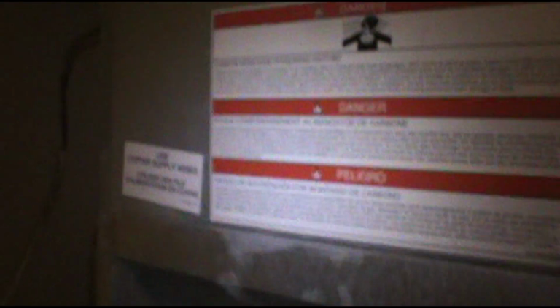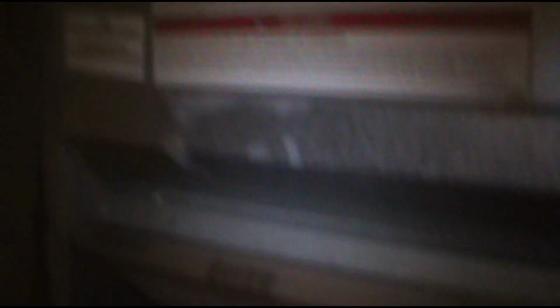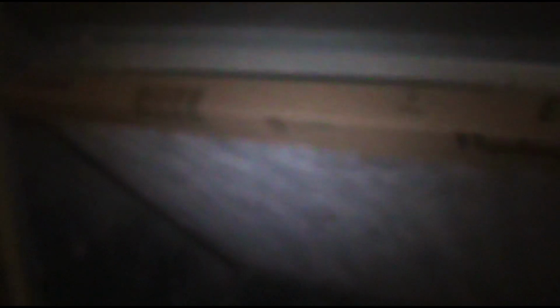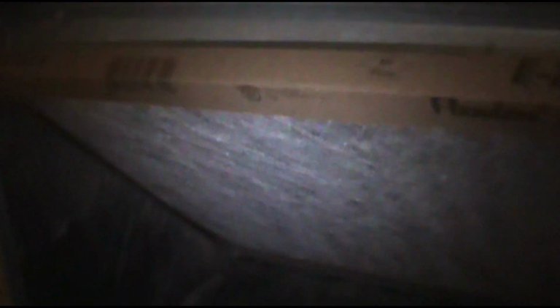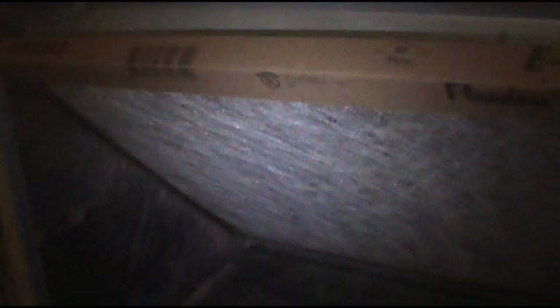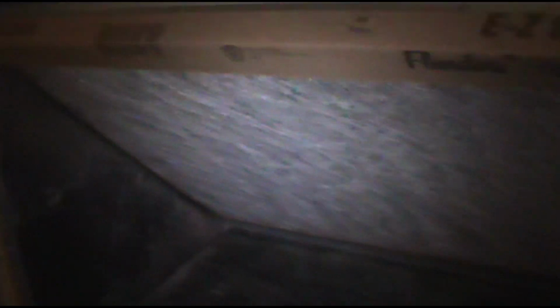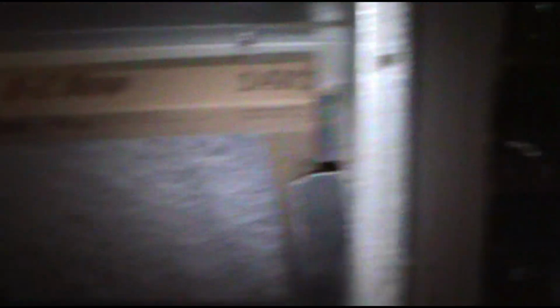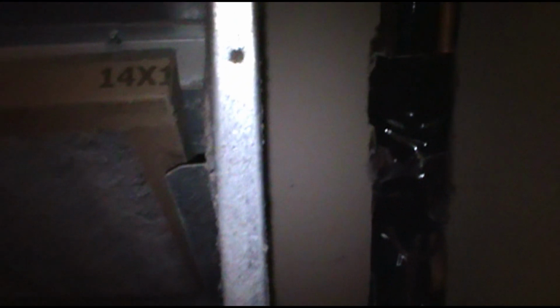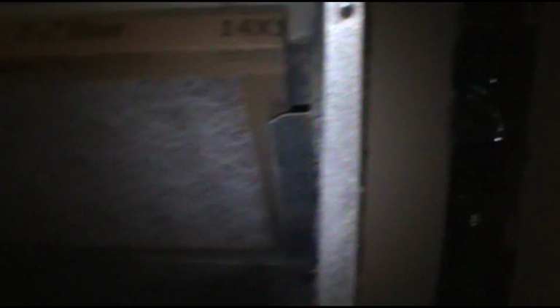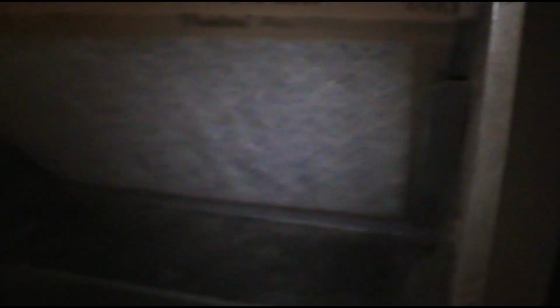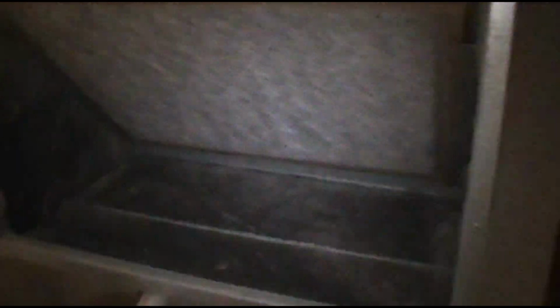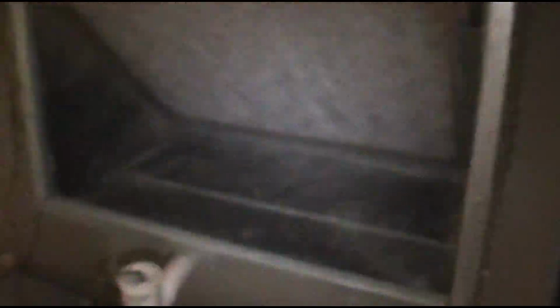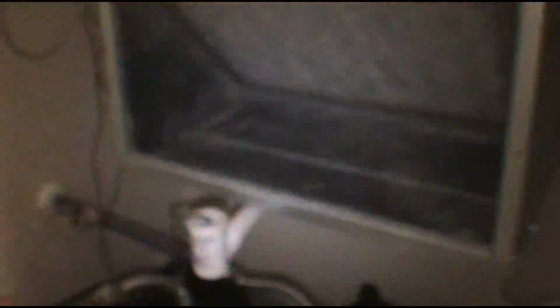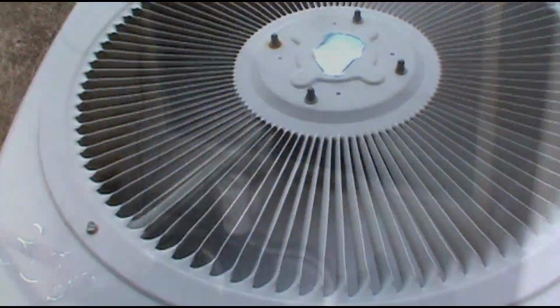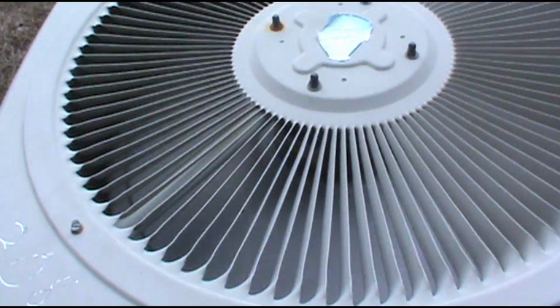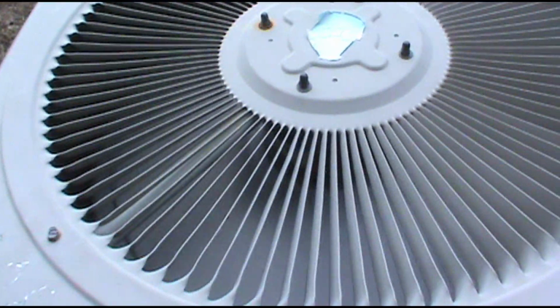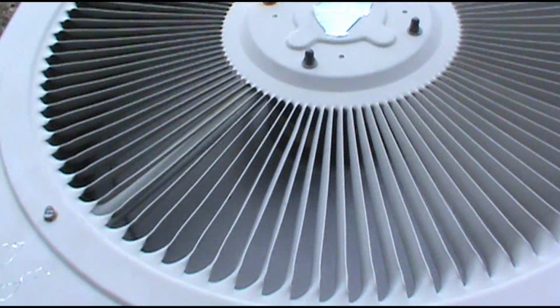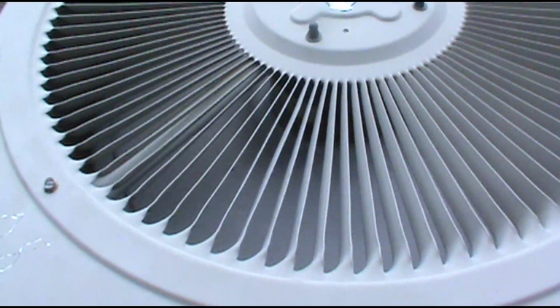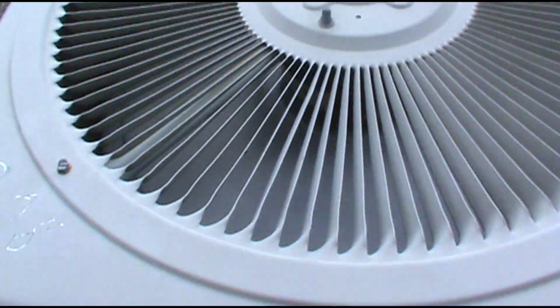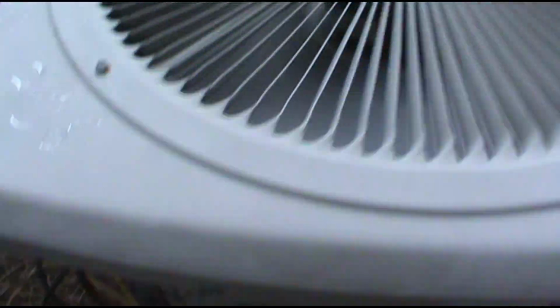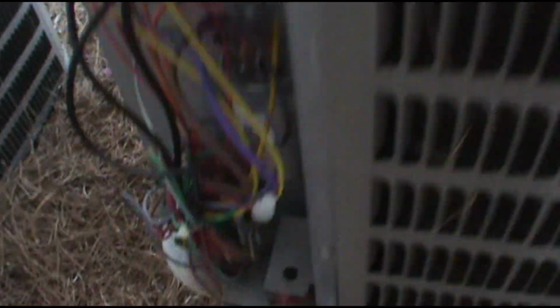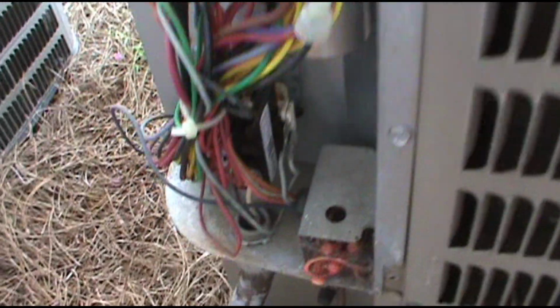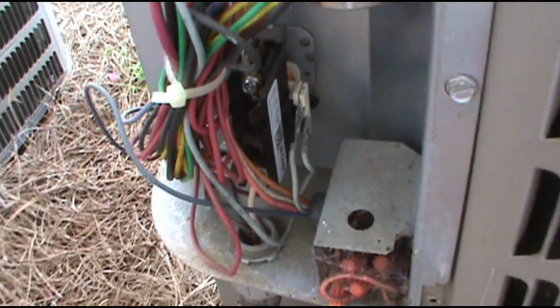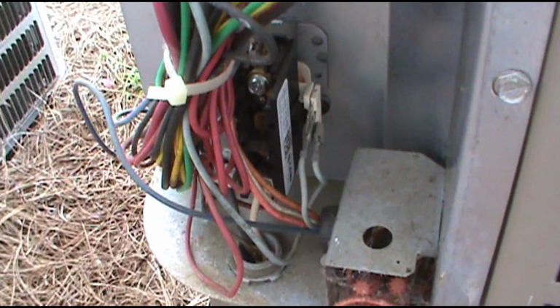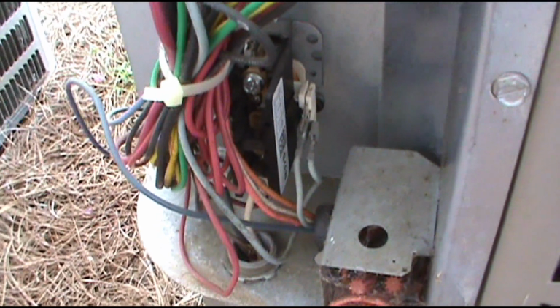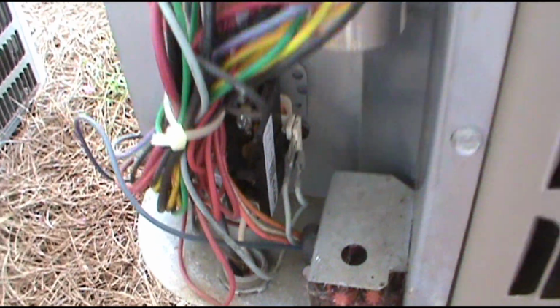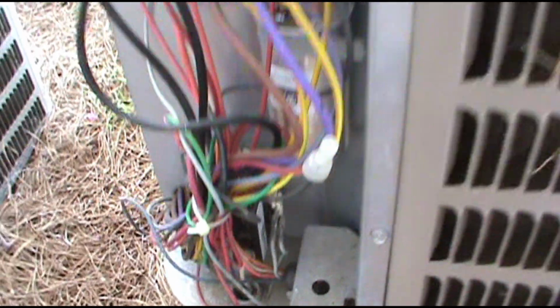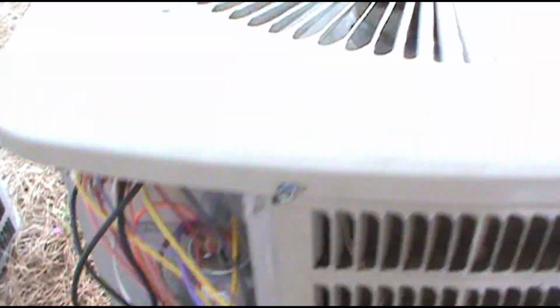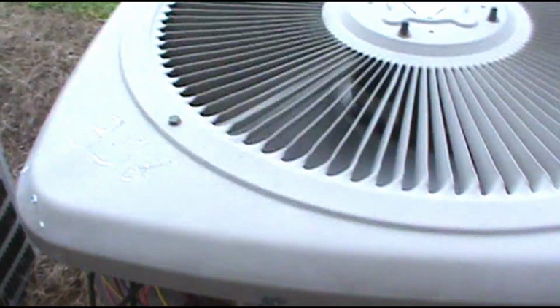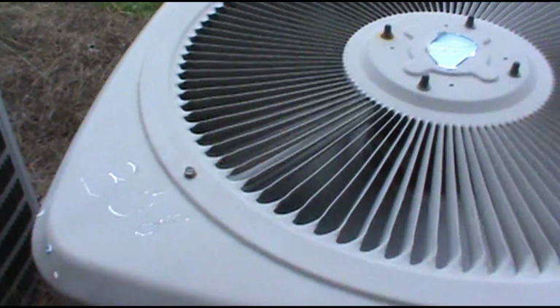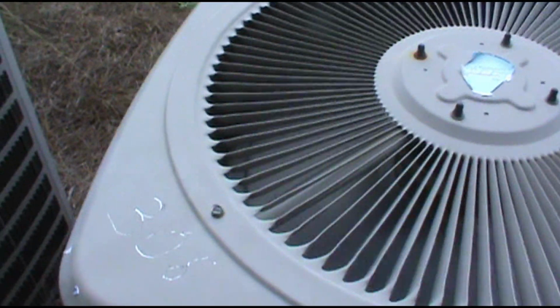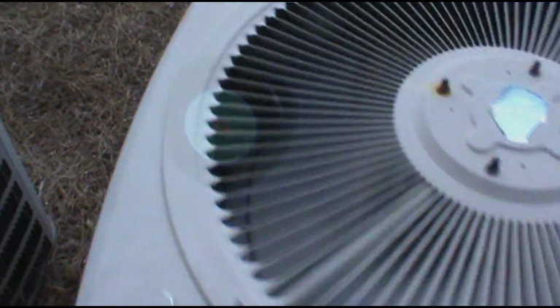Alright, the indoor fan is running. I'll go look at the outside - the outdoor unit just came on. The contactor is not stuck, so I'm going to go bump up the temperature and see if the system shuts off.